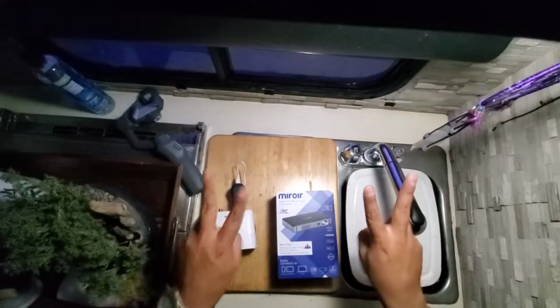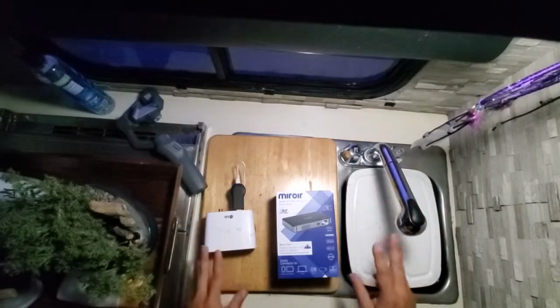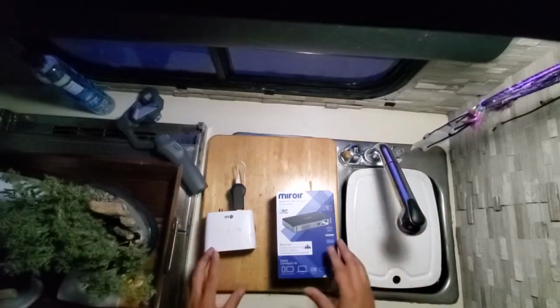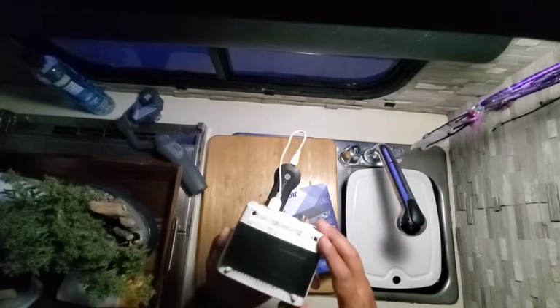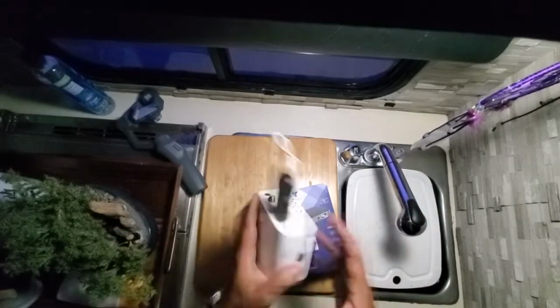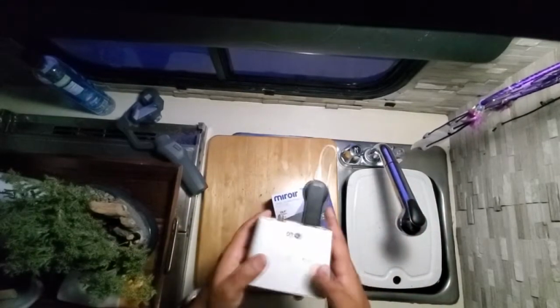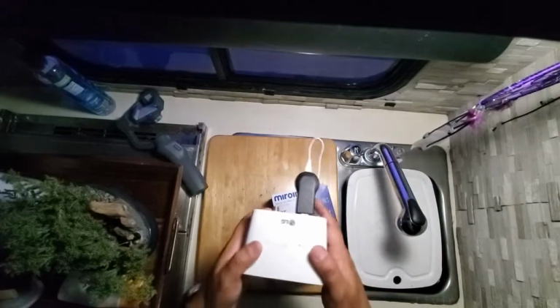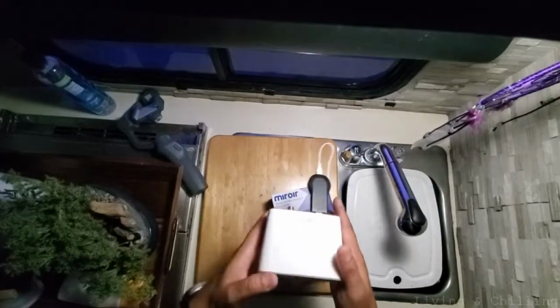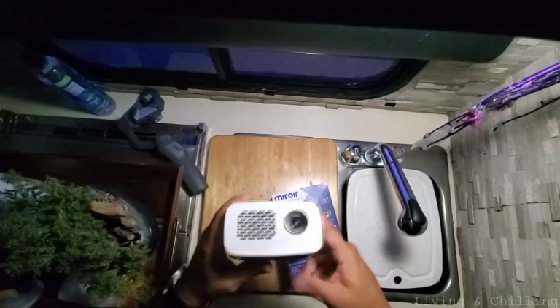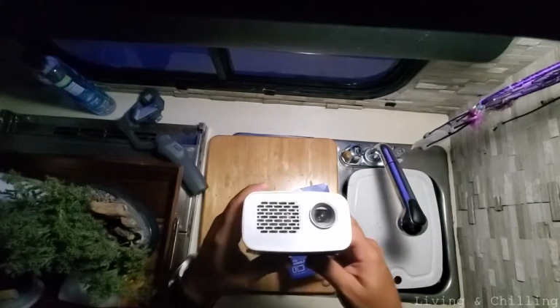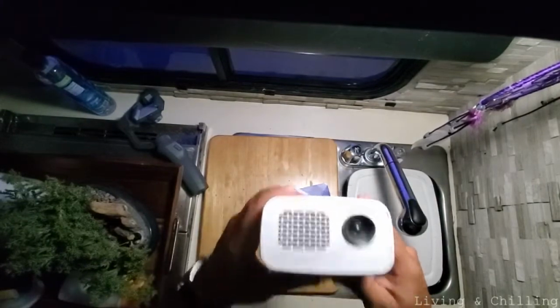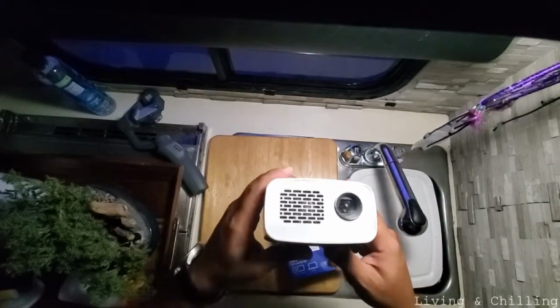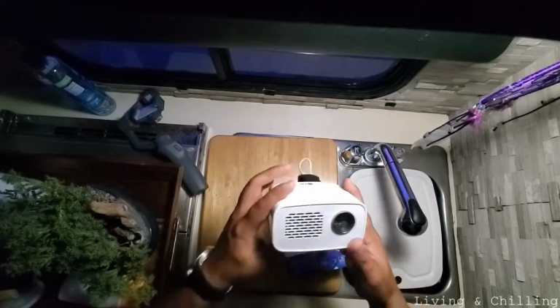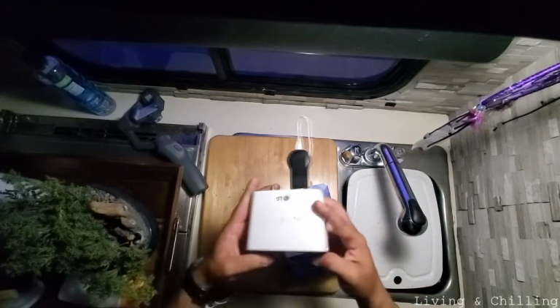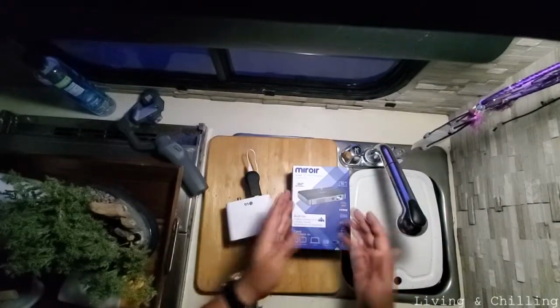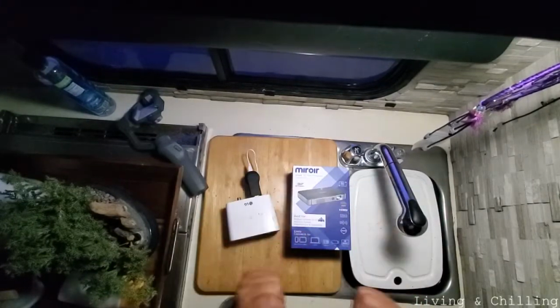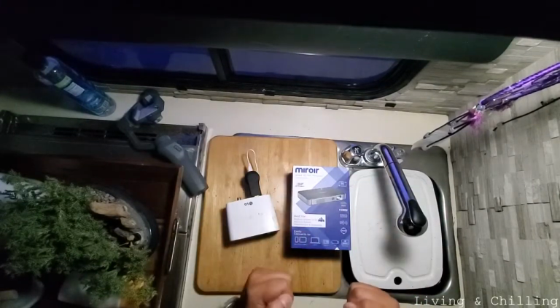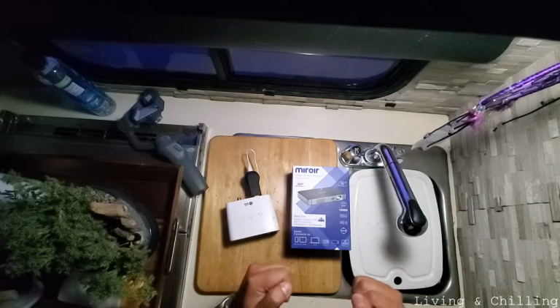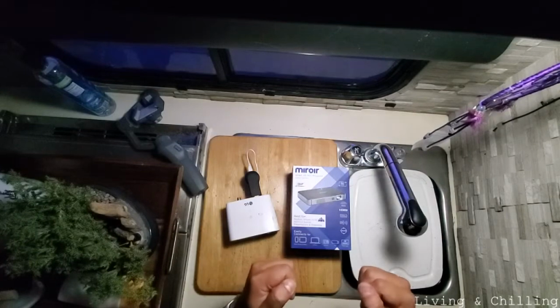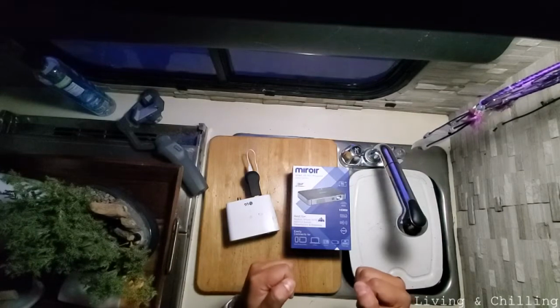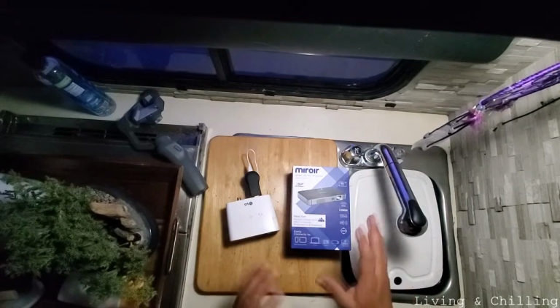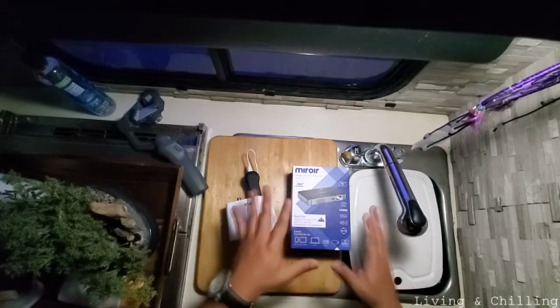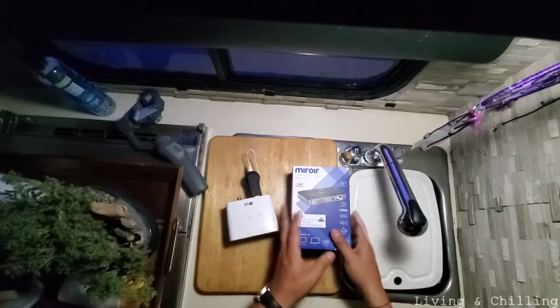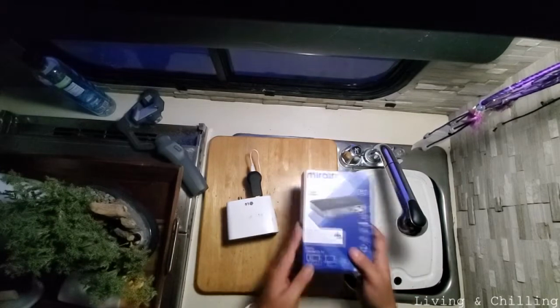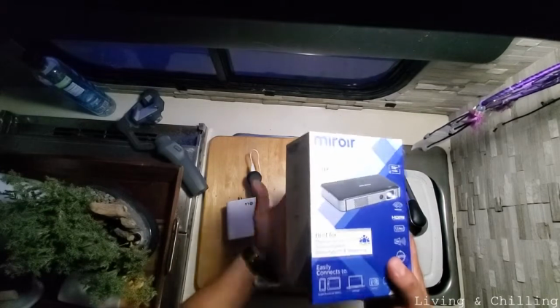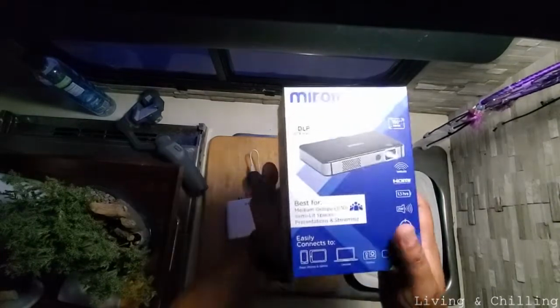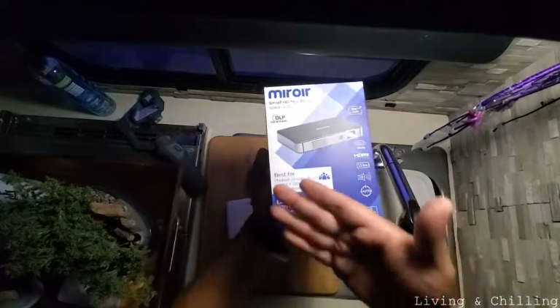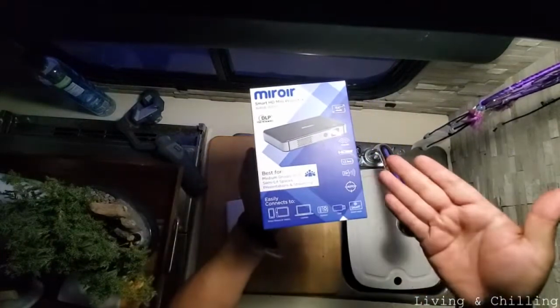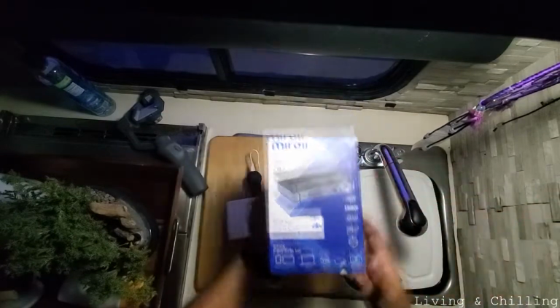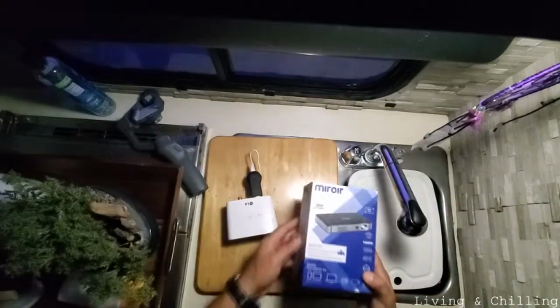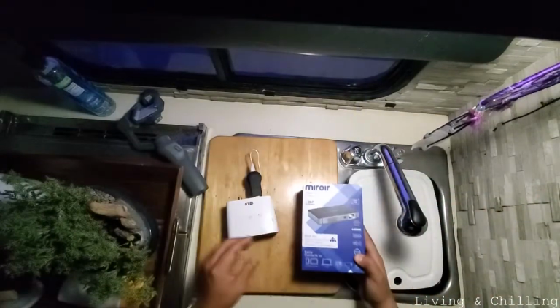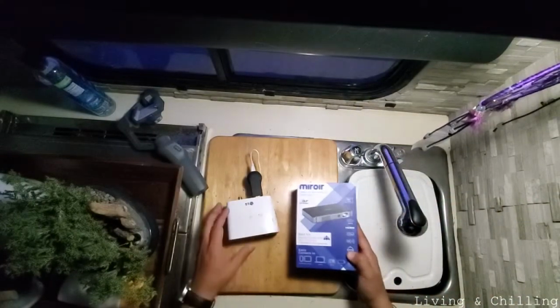What's up guys, it's always a pleasure to bring these helpful videos to the van community. This is very helpful even if you live in your house. I'm going to show you the new projector that we bought for our camper.